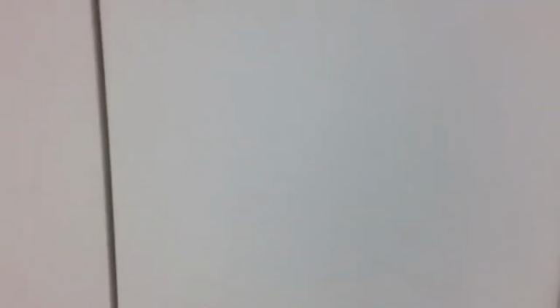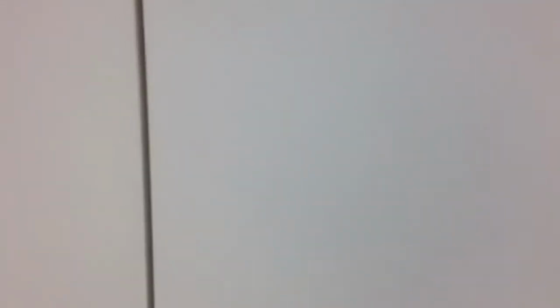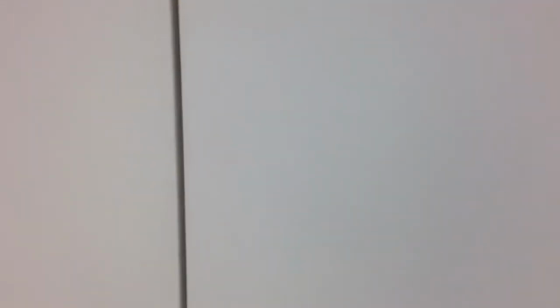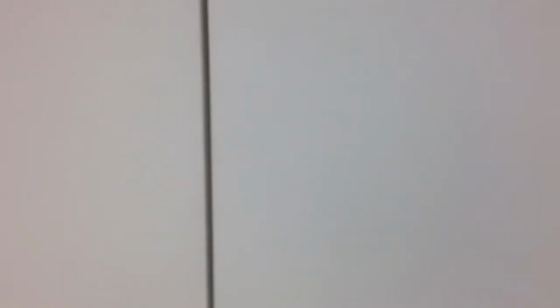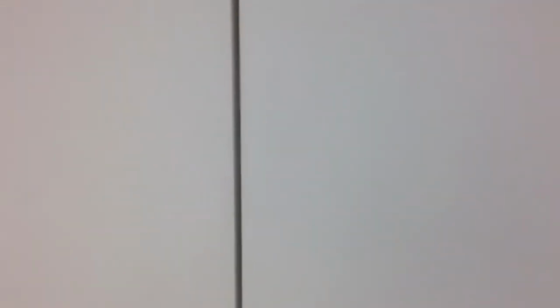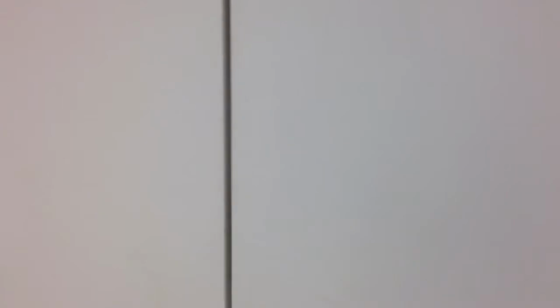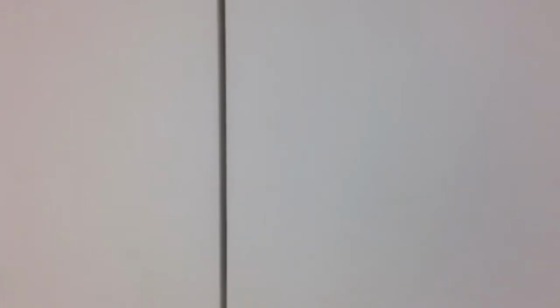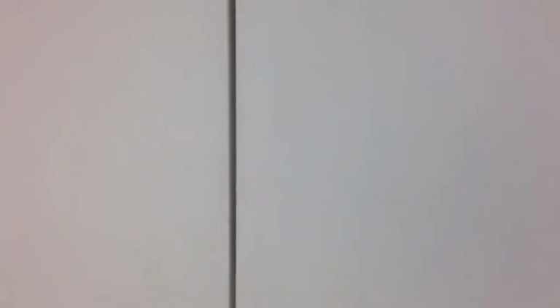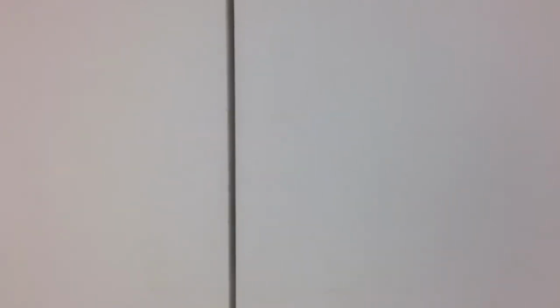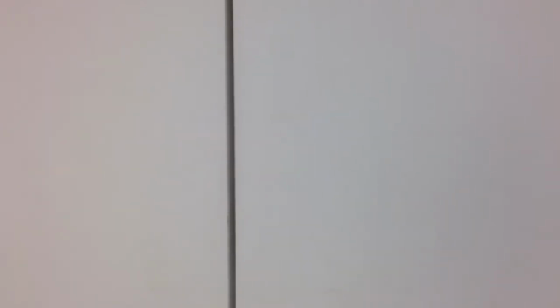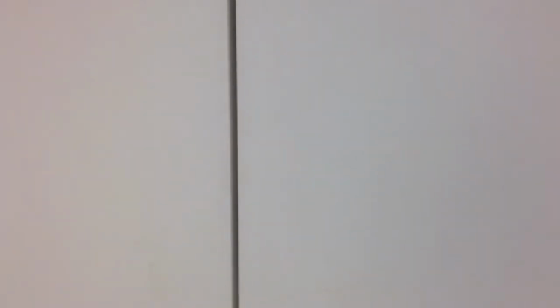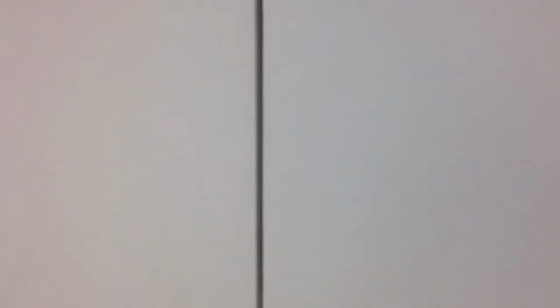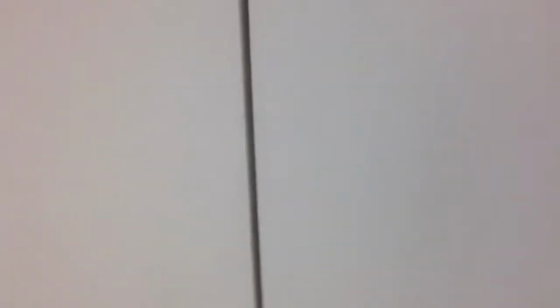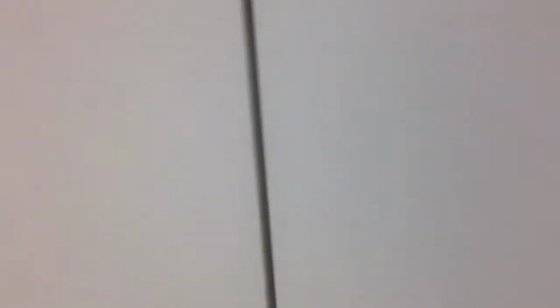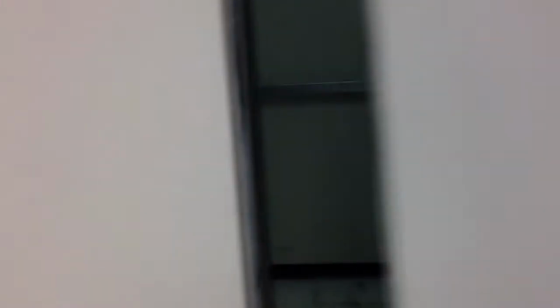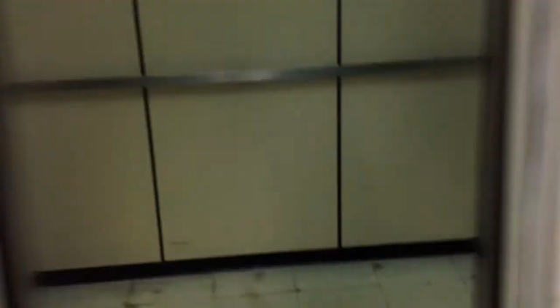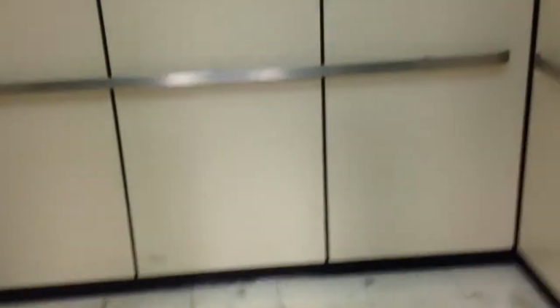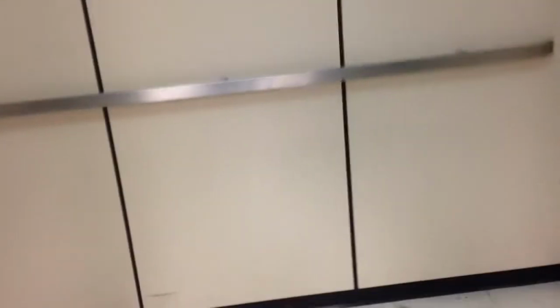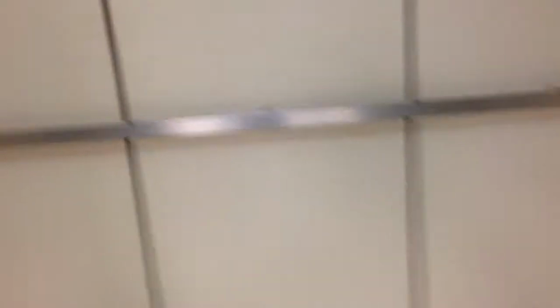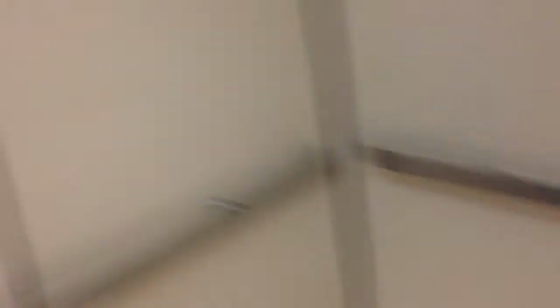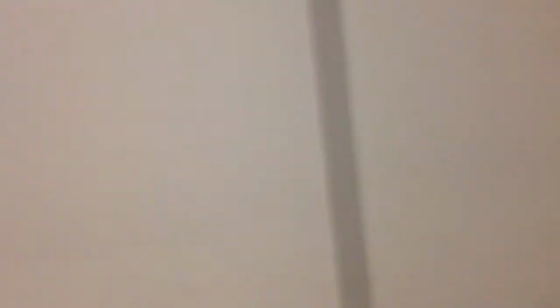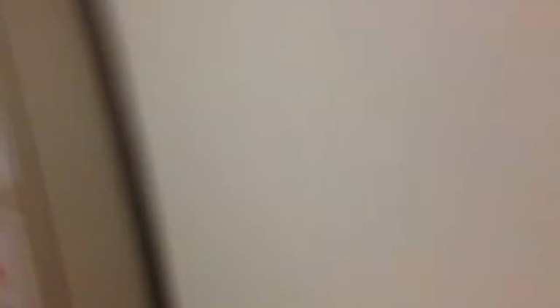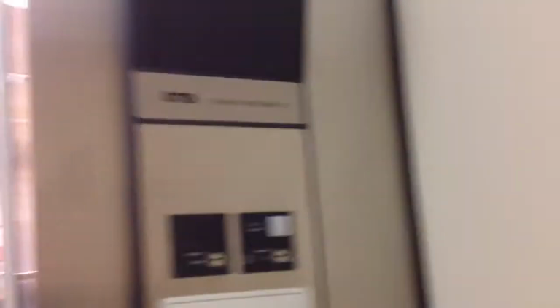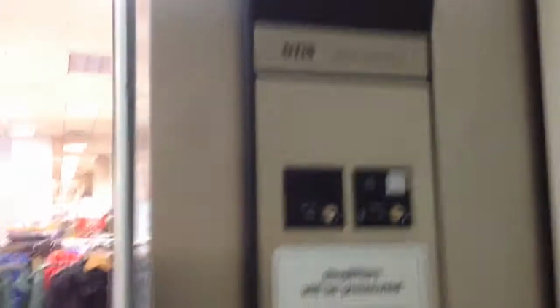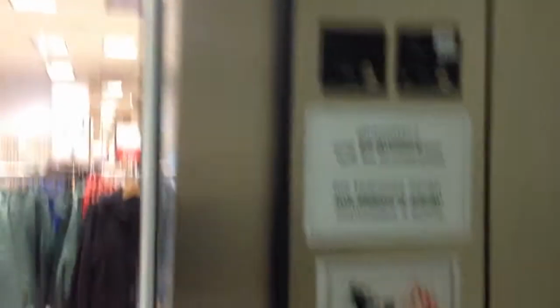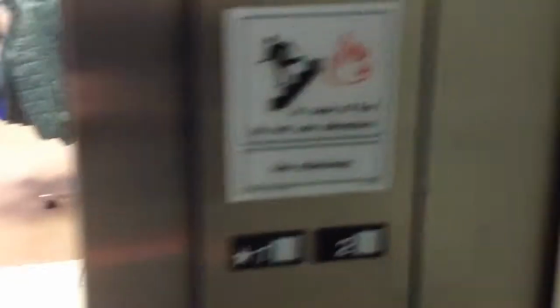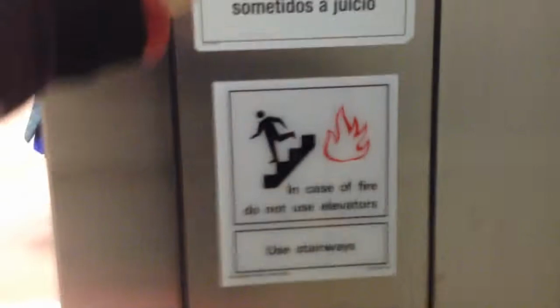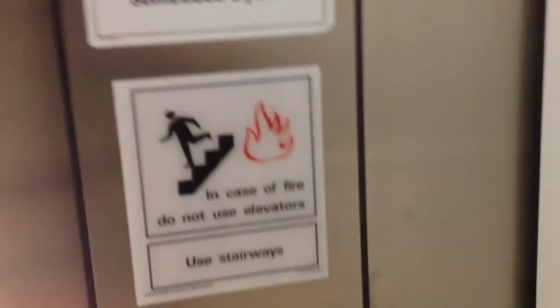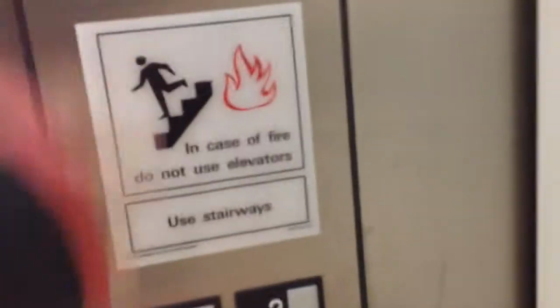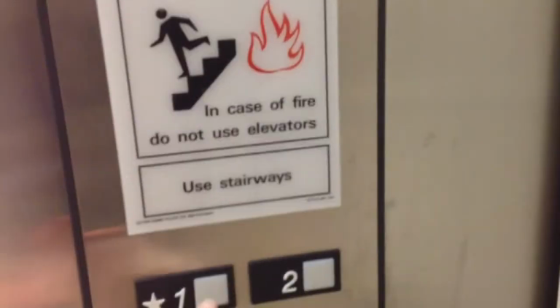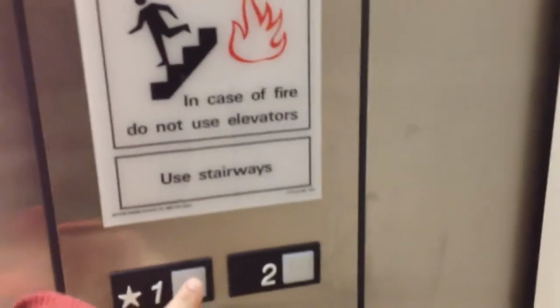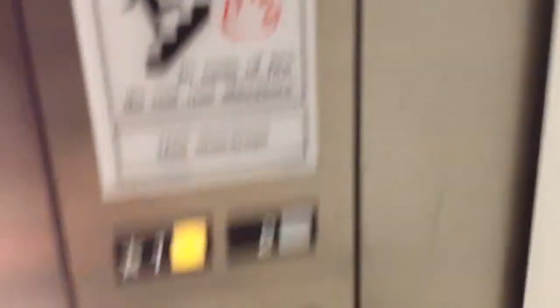Should be working. Here we go. It's an Otis Elevator. Here it goes, and we are going down to the first floor.